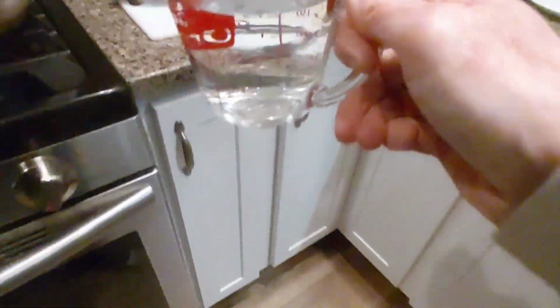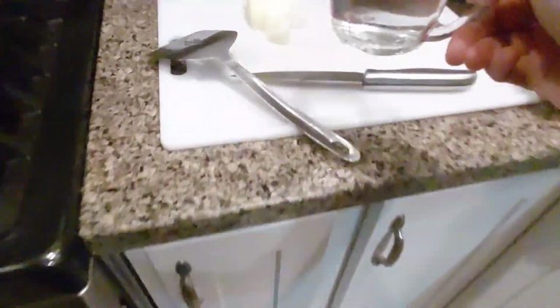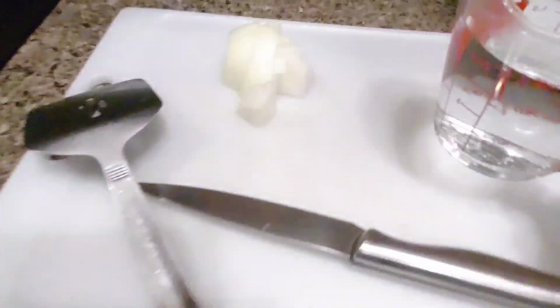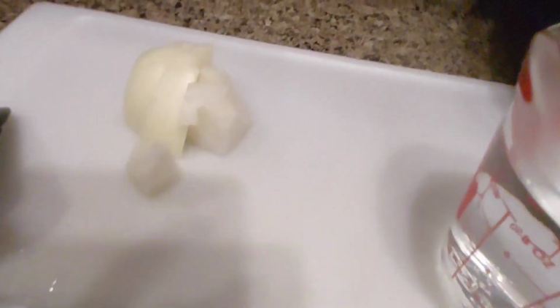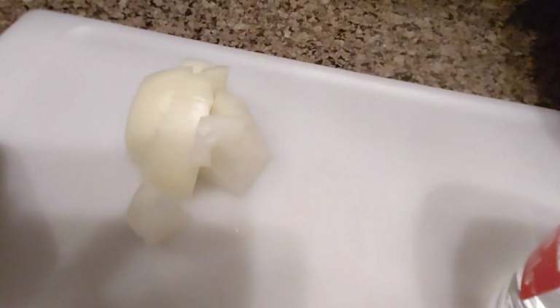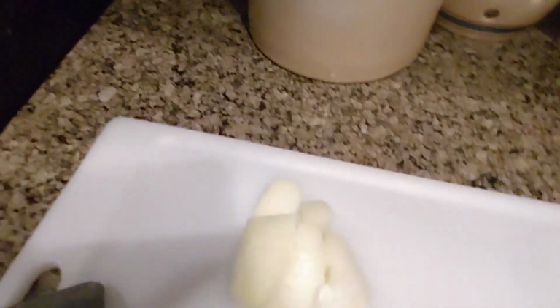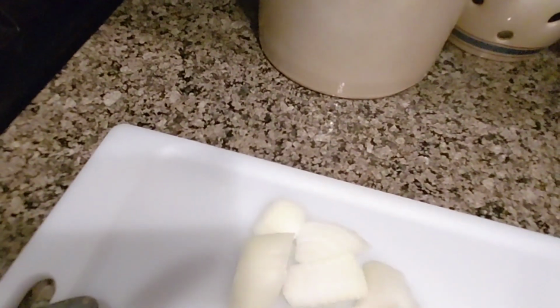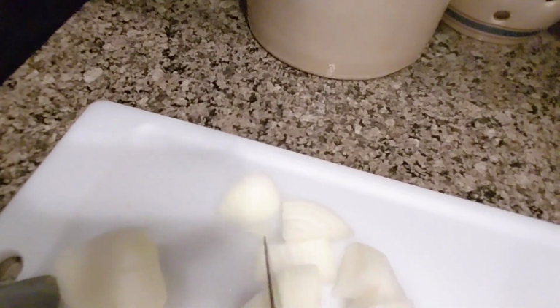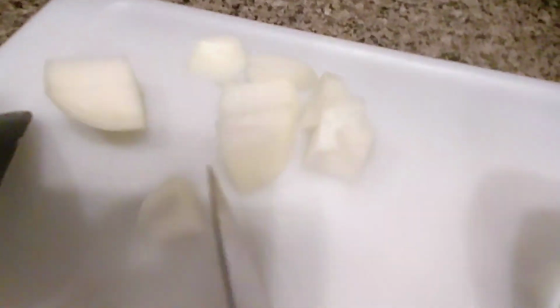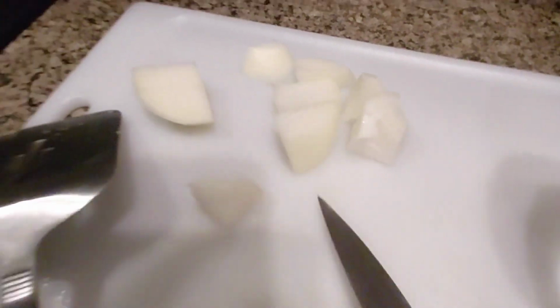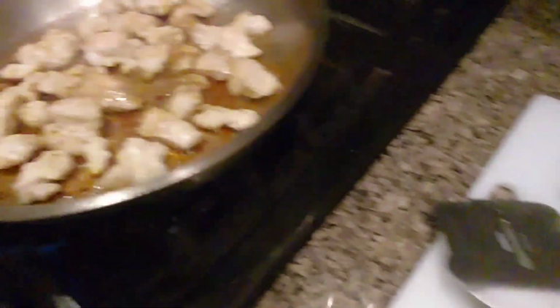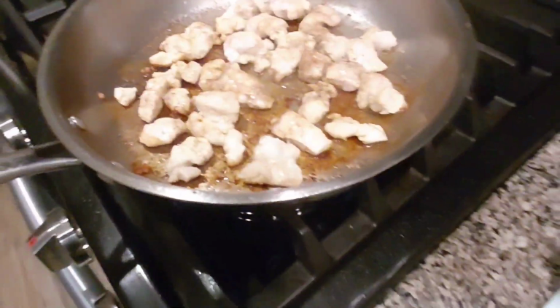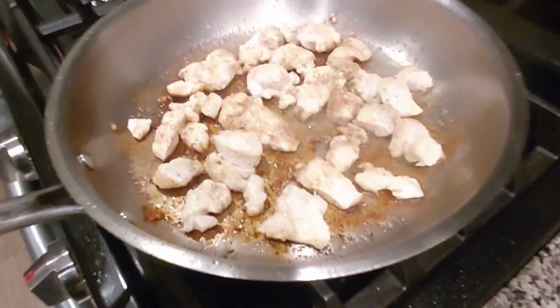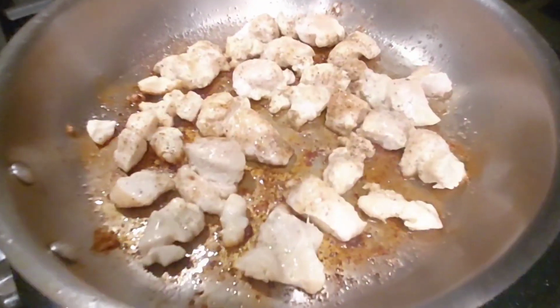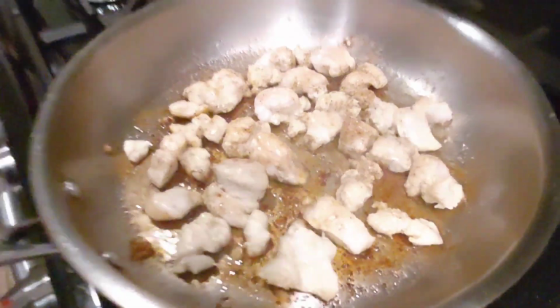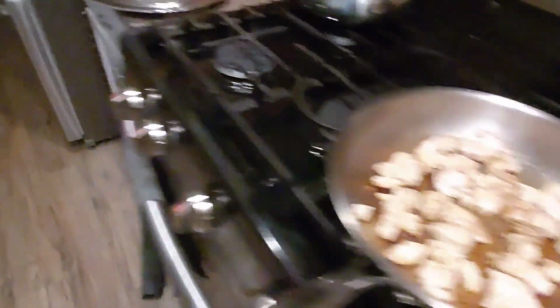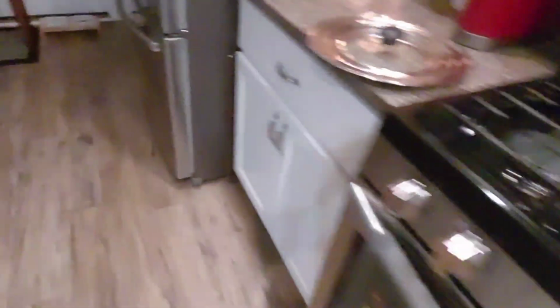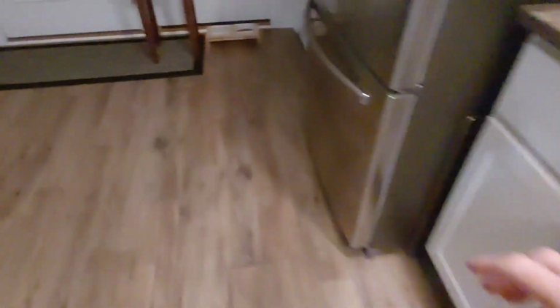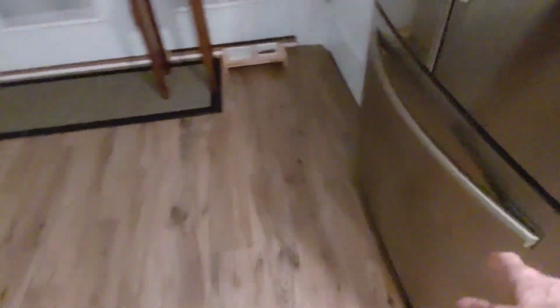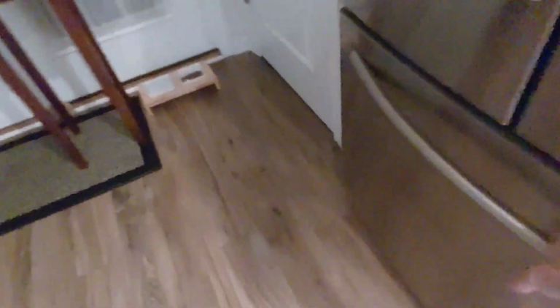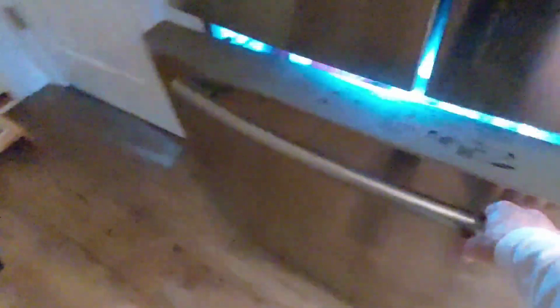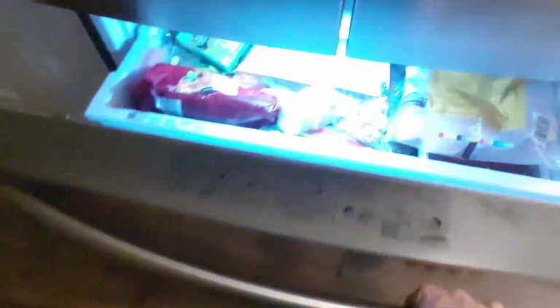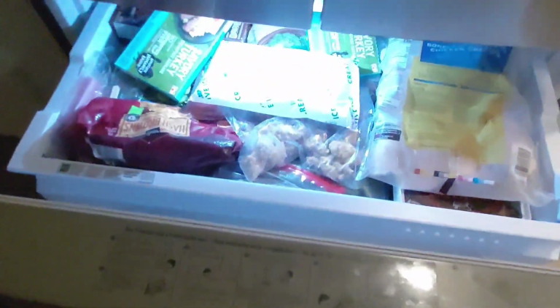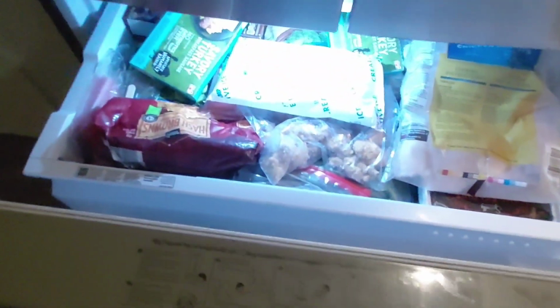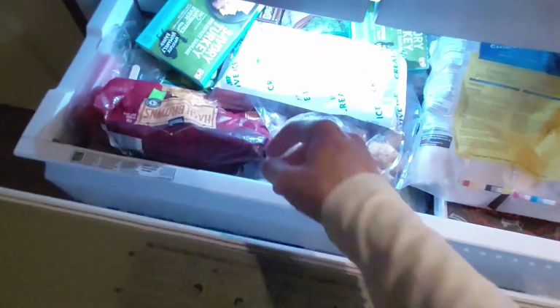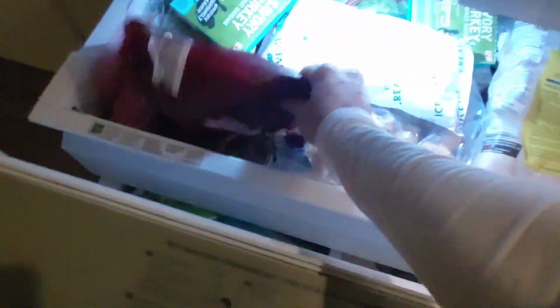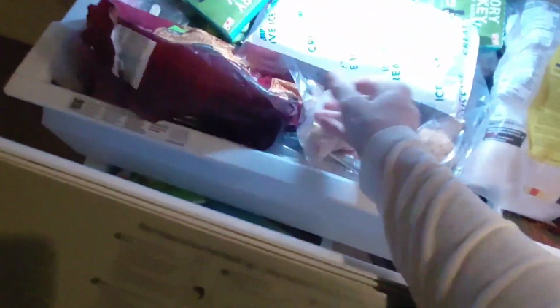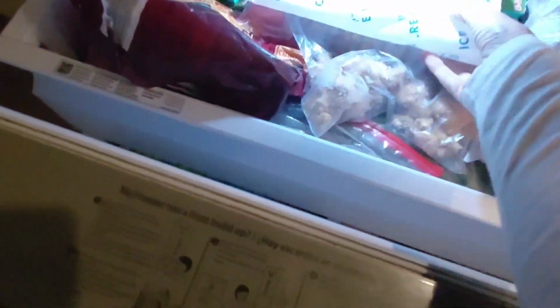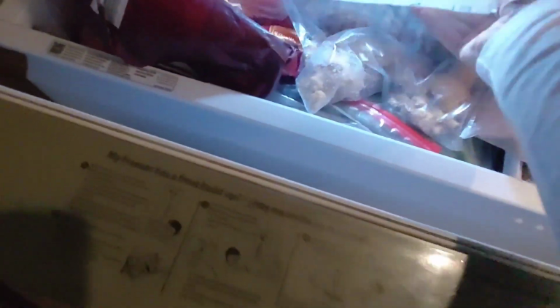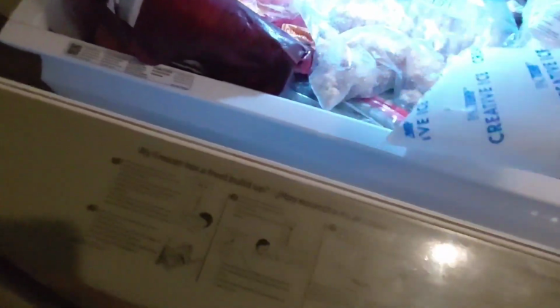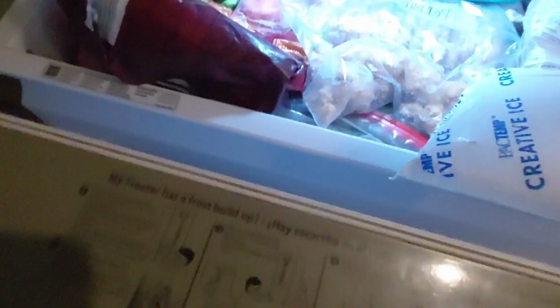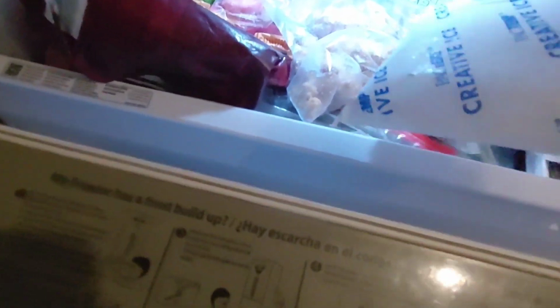The onion right here is already chopped. Still doing a little searing — going to grab some more searing.